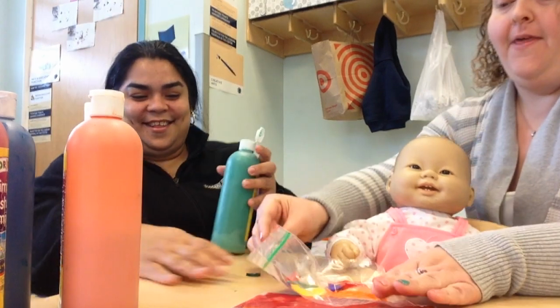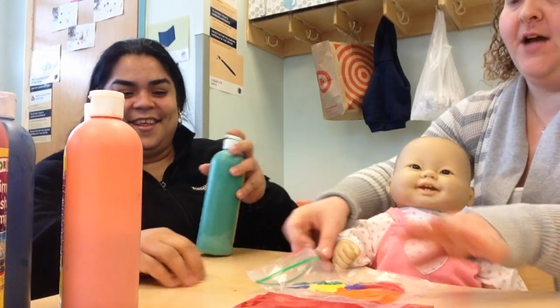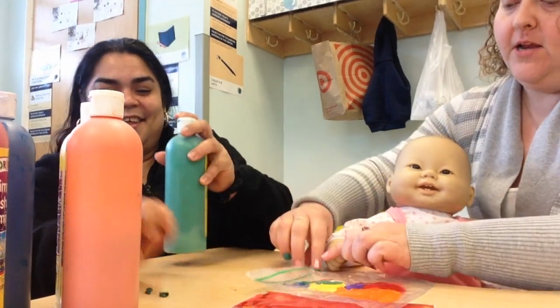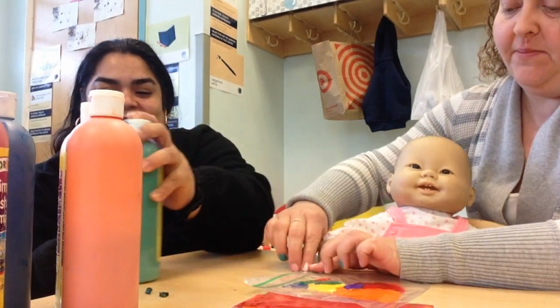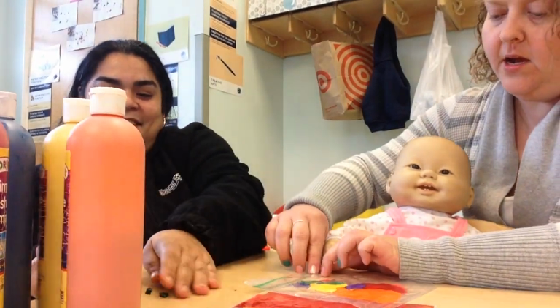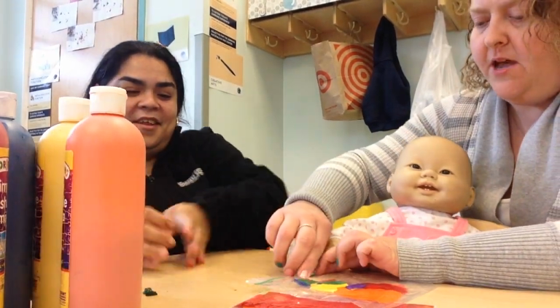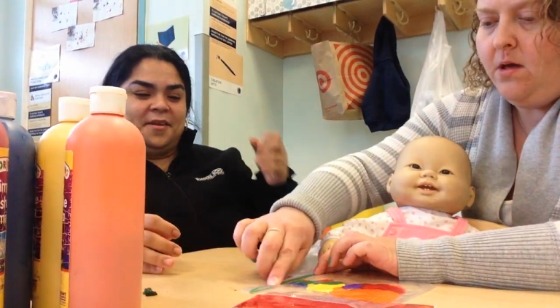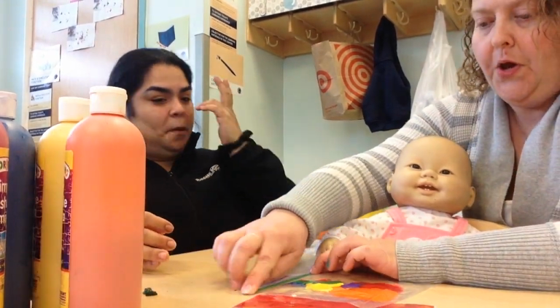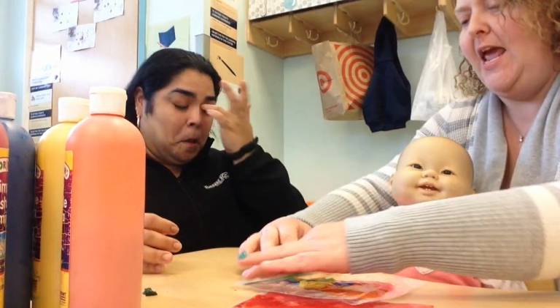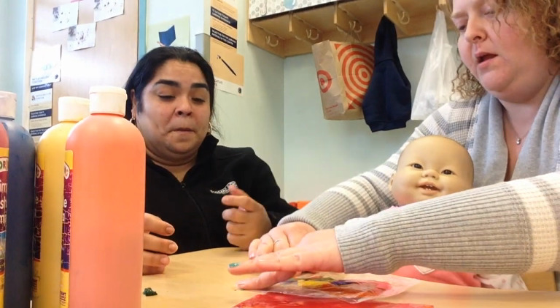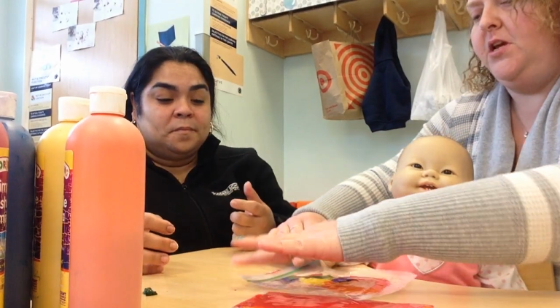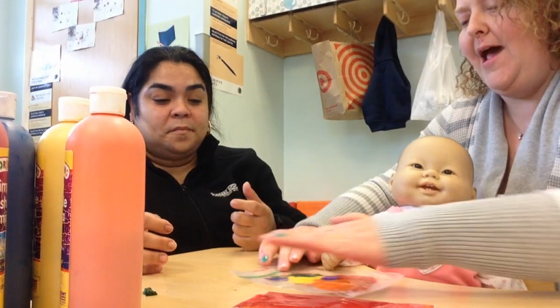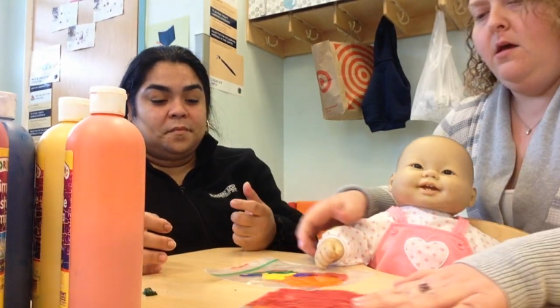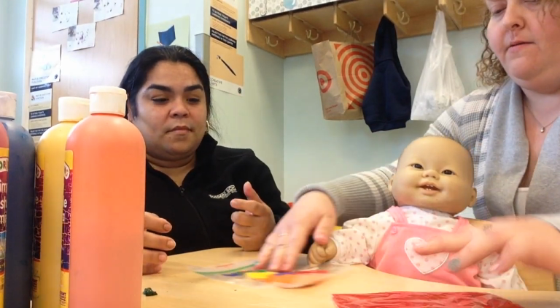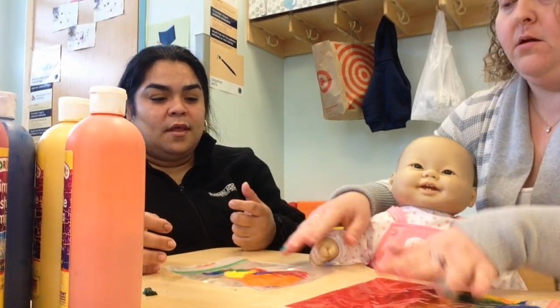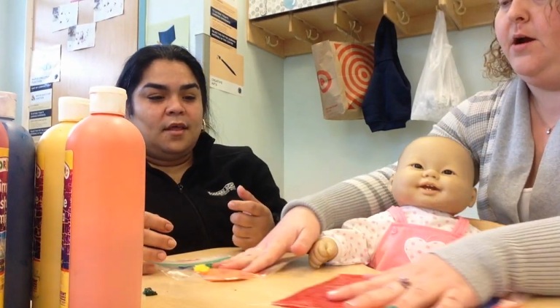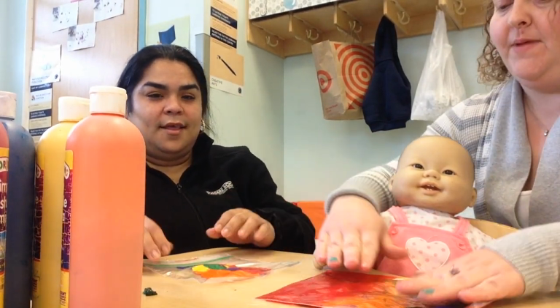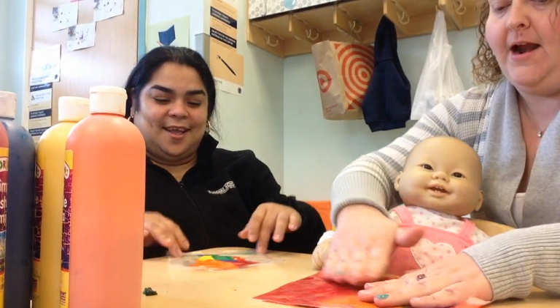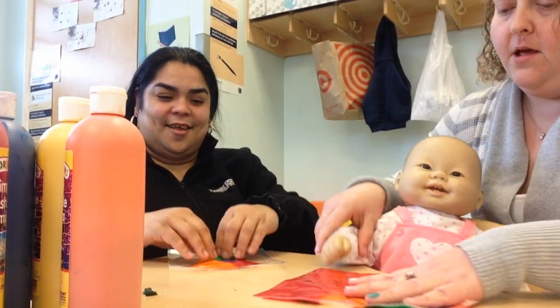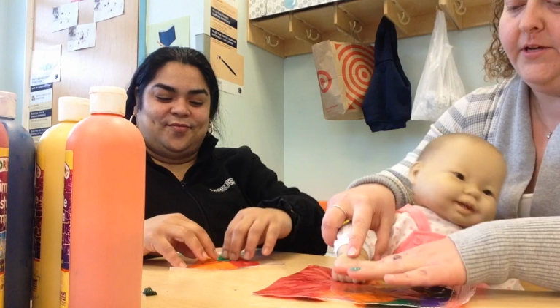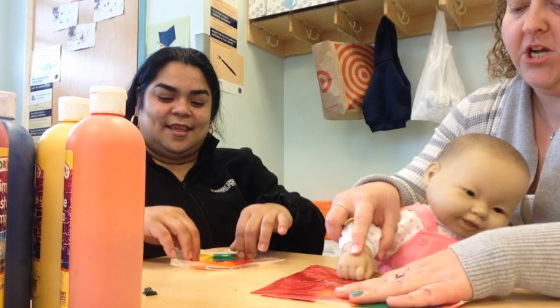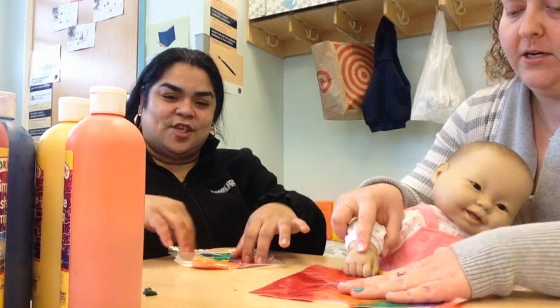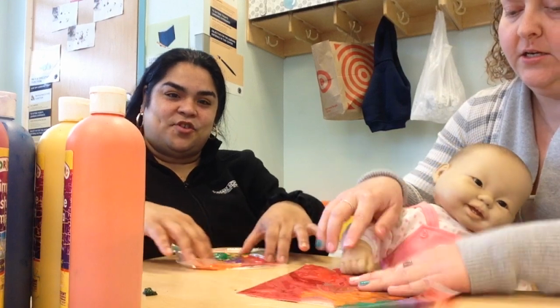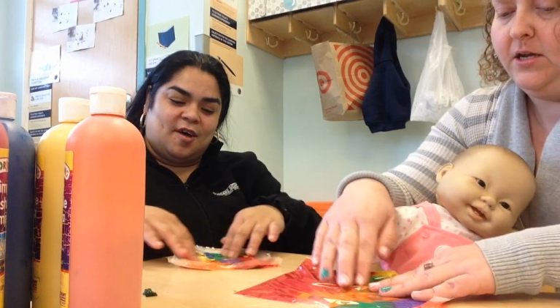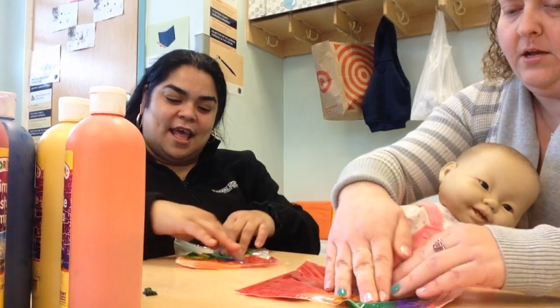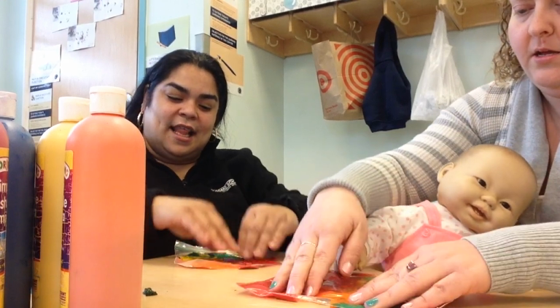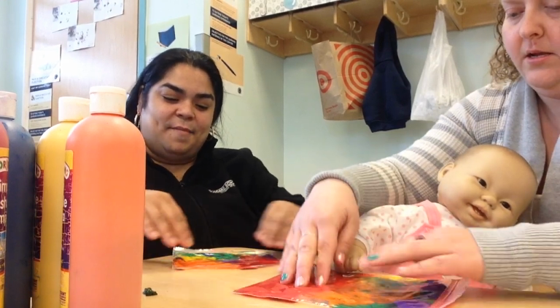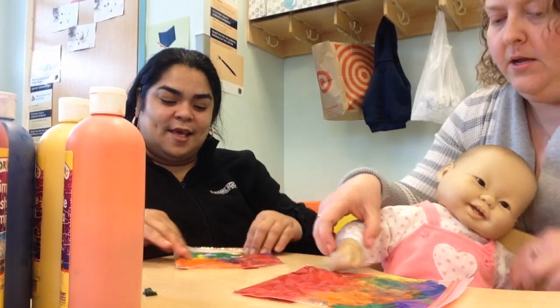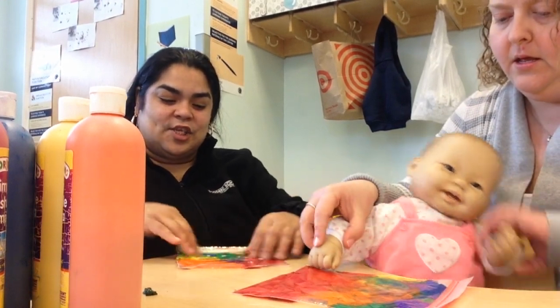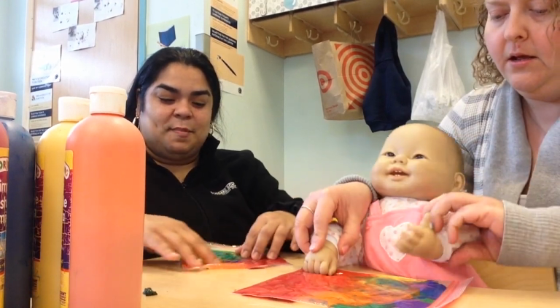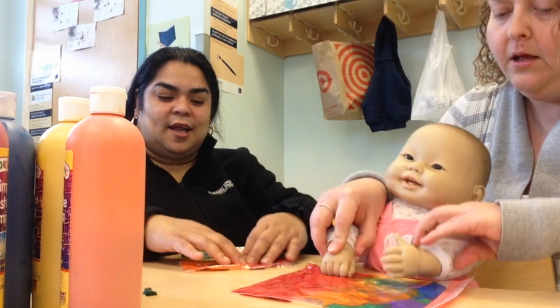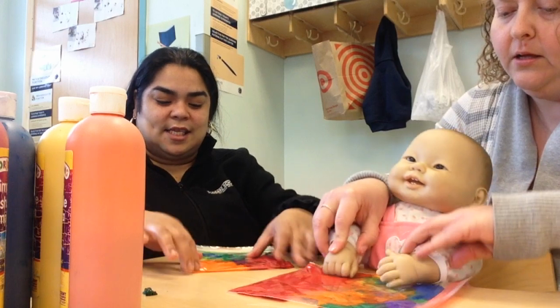And then when you're done, you take the ziplock, you close it, you can put some tape on it so it secures the bag. And then, ready? We smoosh it. You just smoosh it along and let your babies just mix the colors inside.